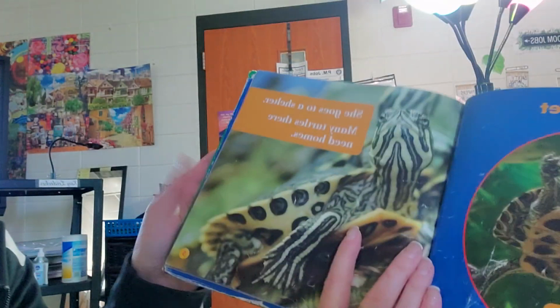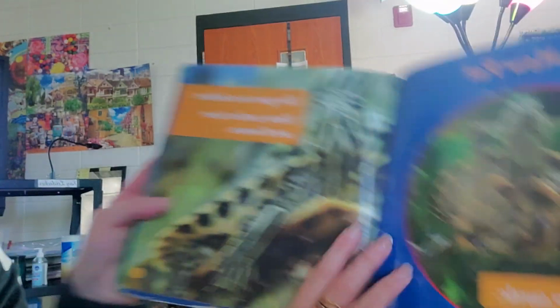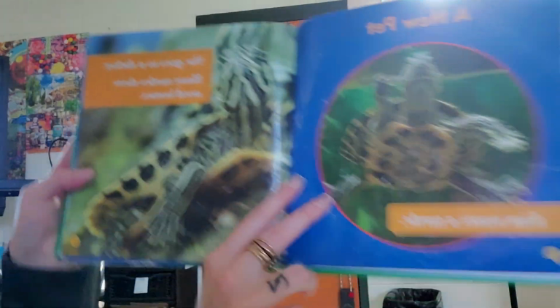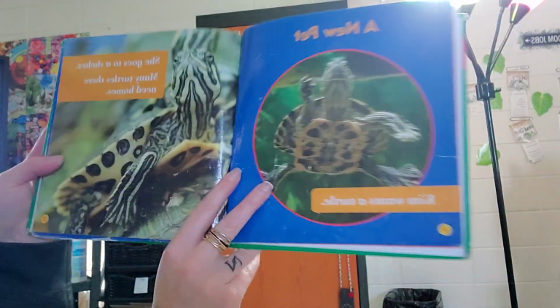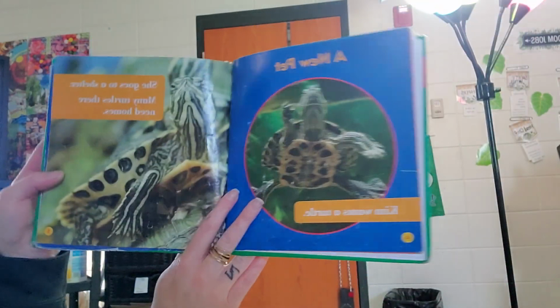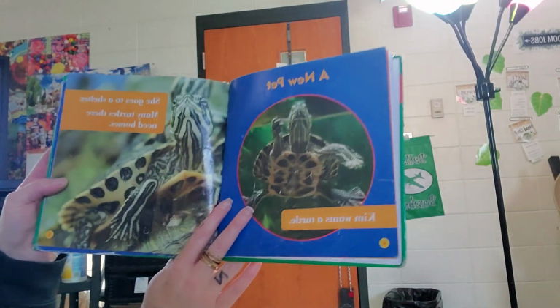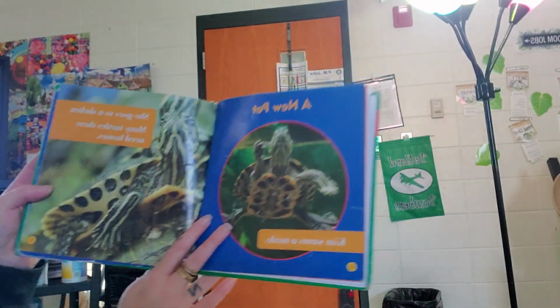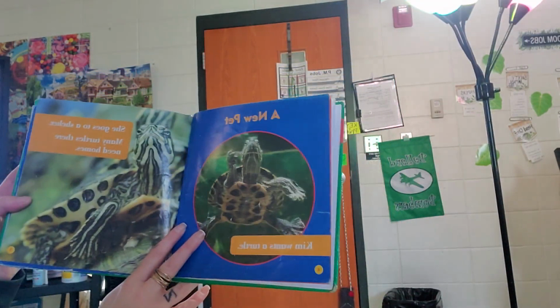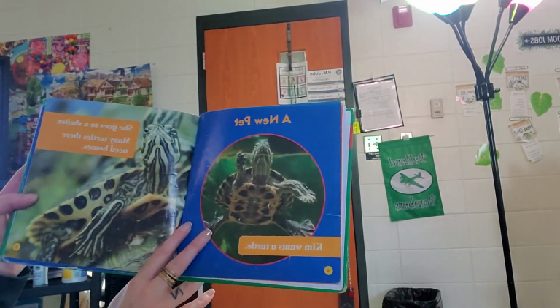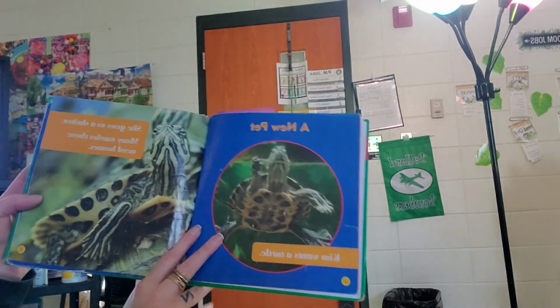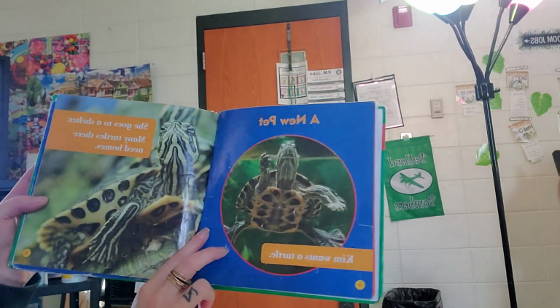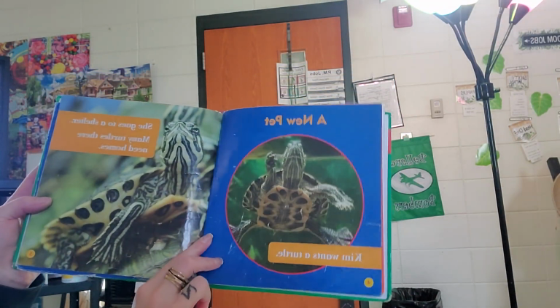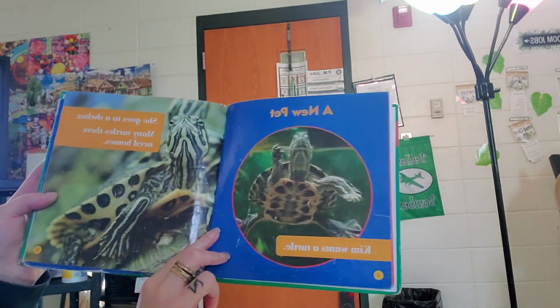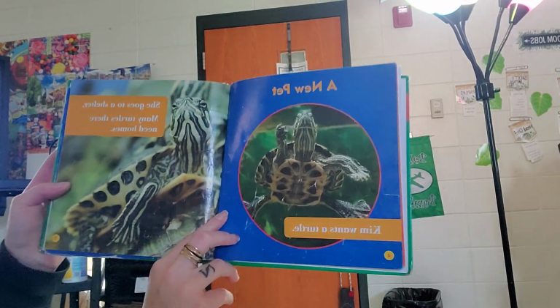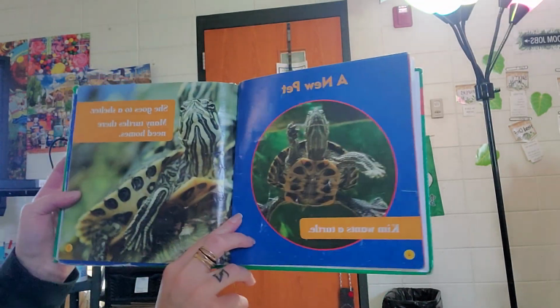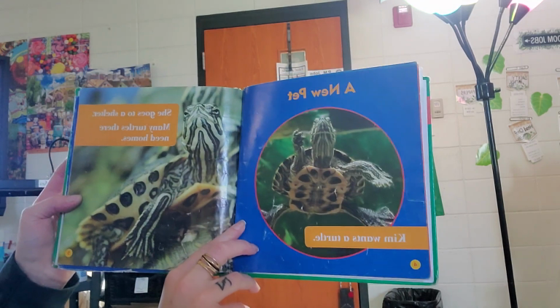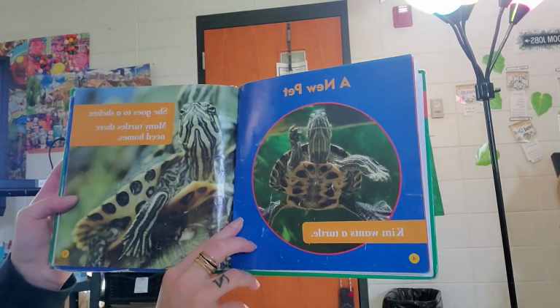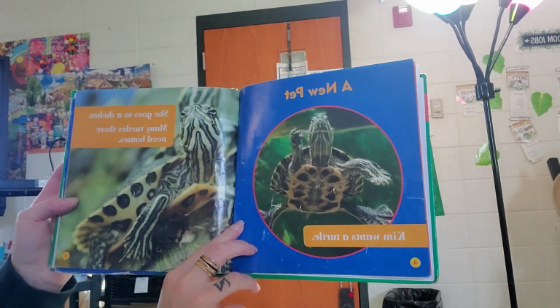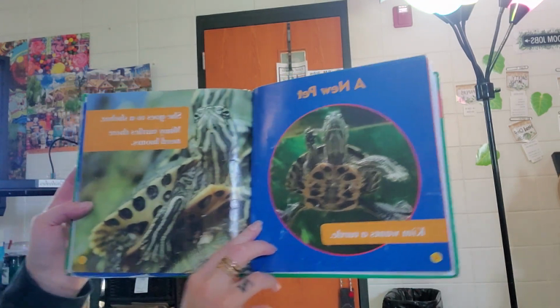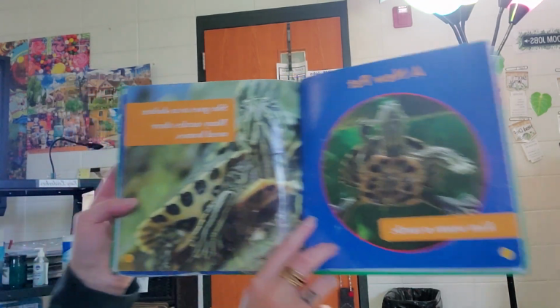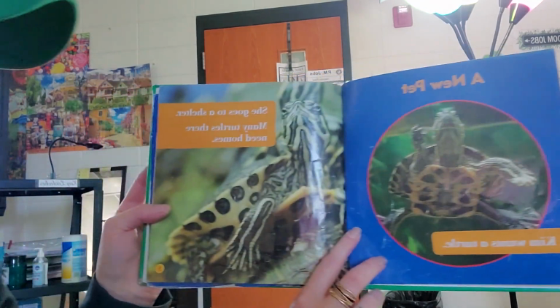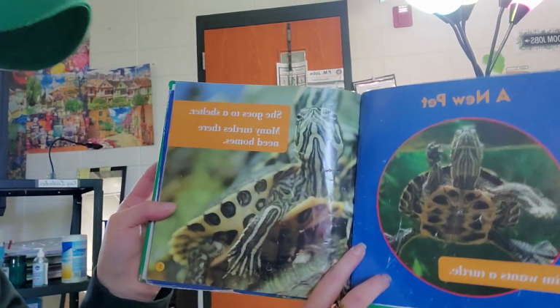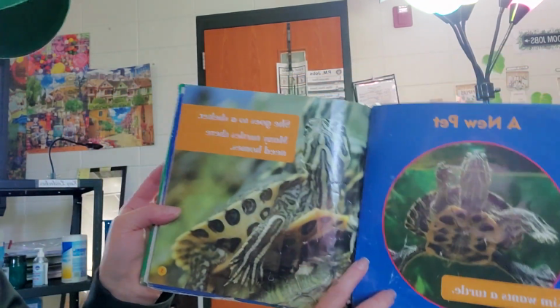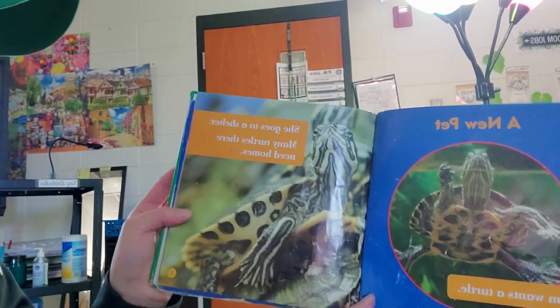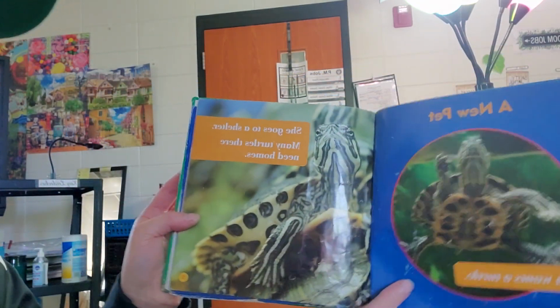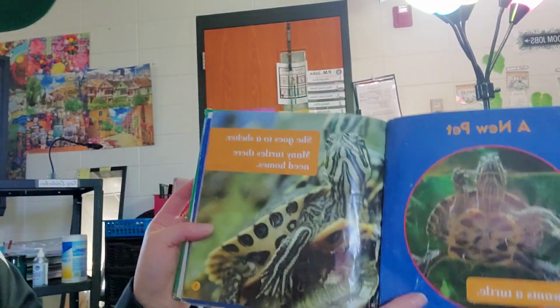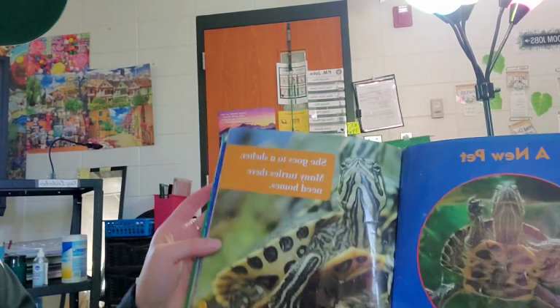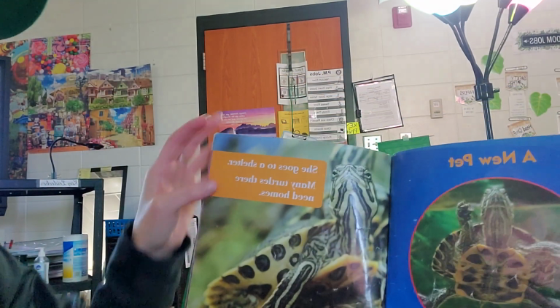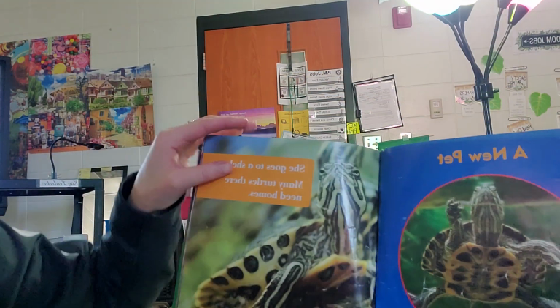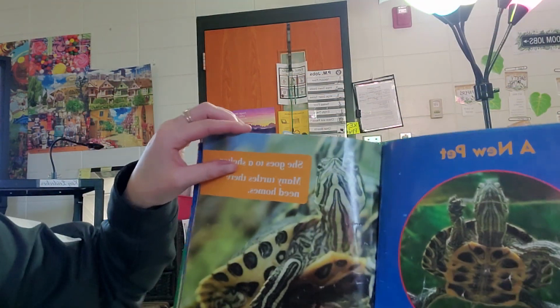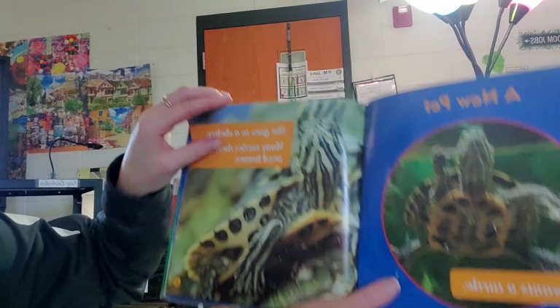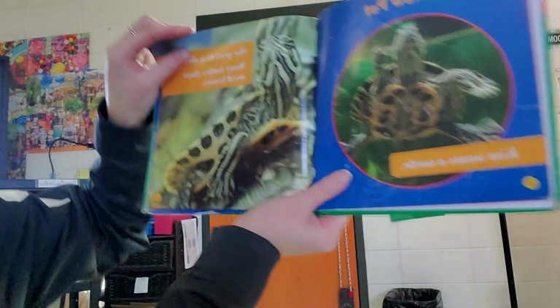A new pet. Kim wants a turtle. She goes to a shelter. Many turtles there need homes.